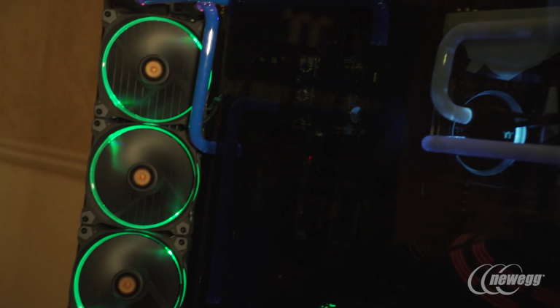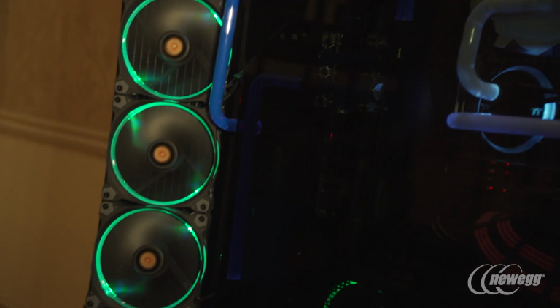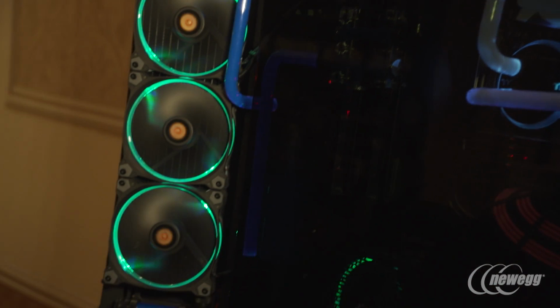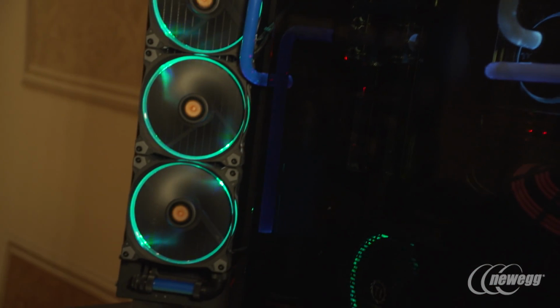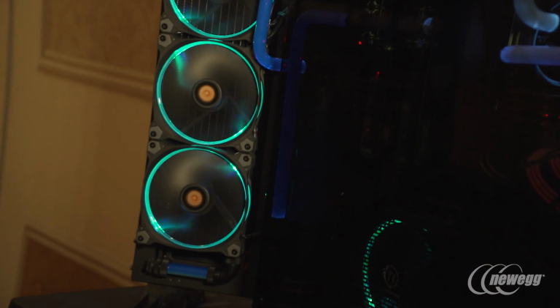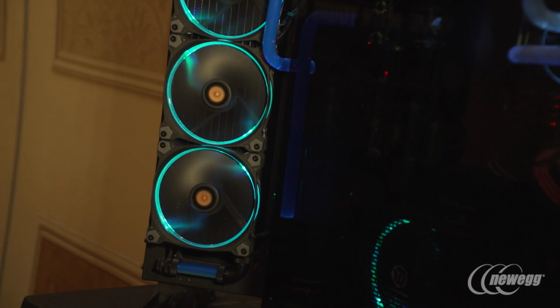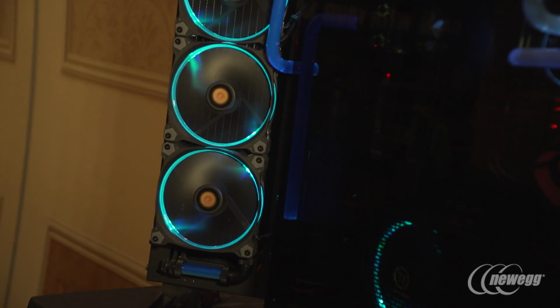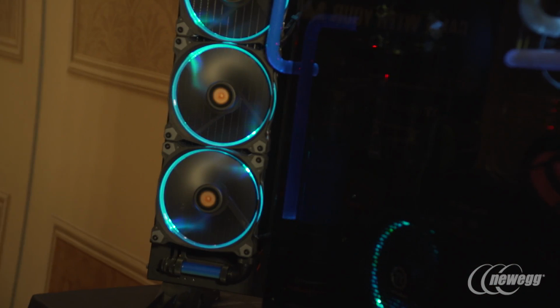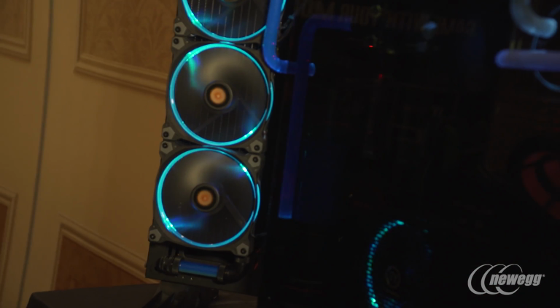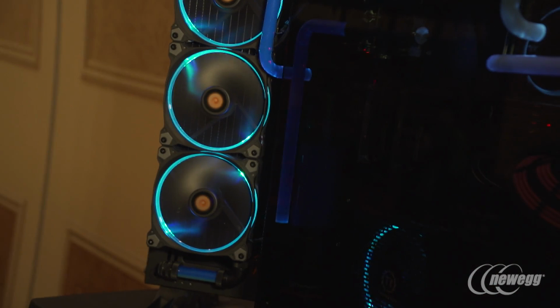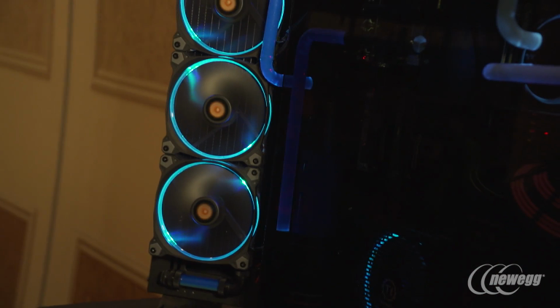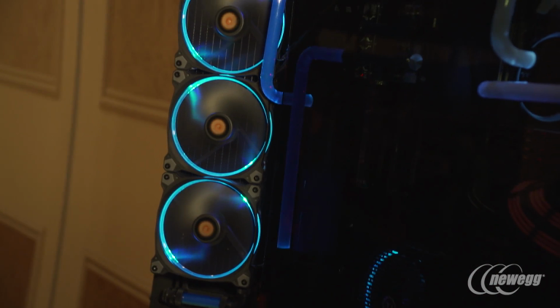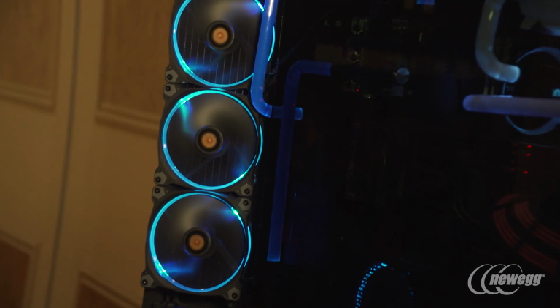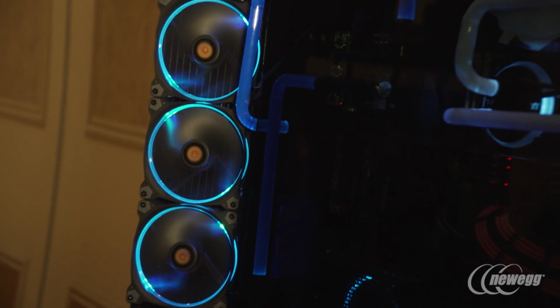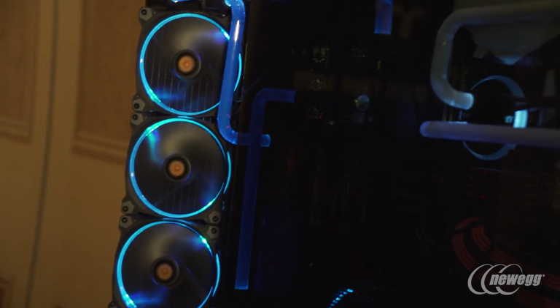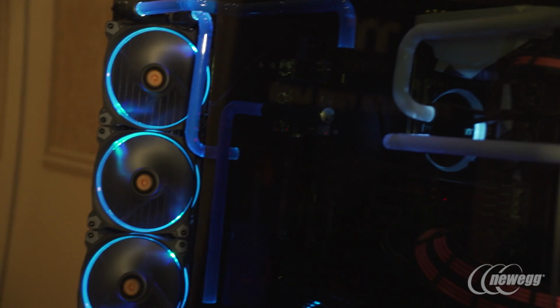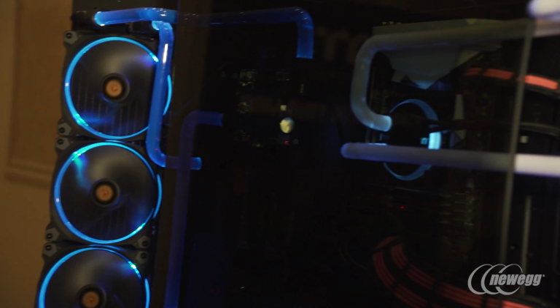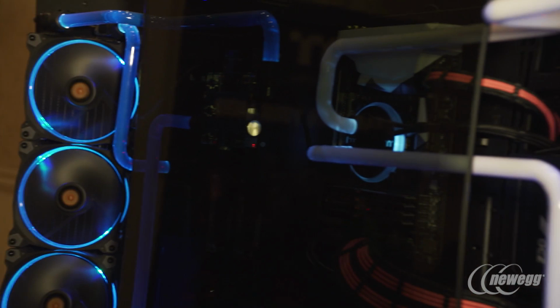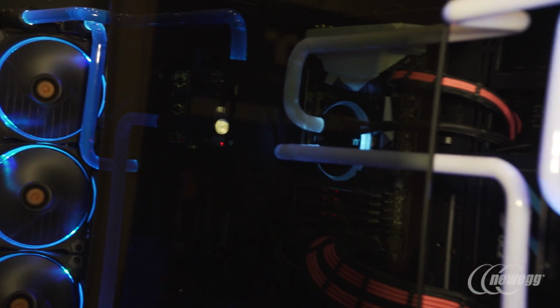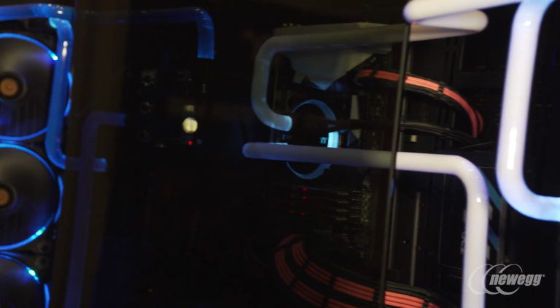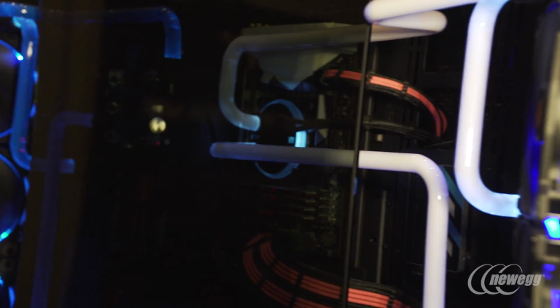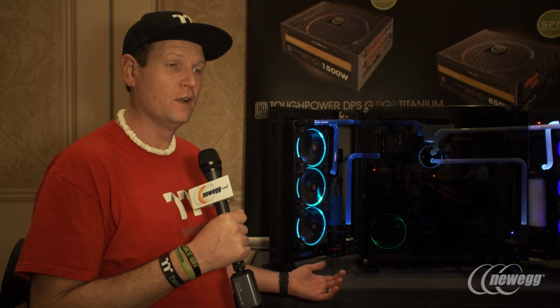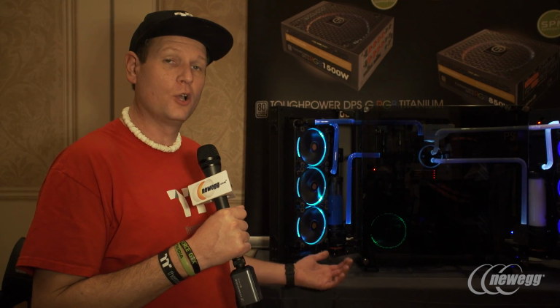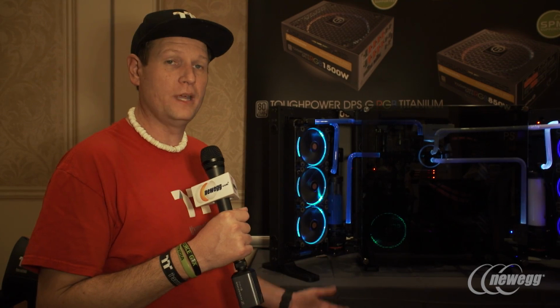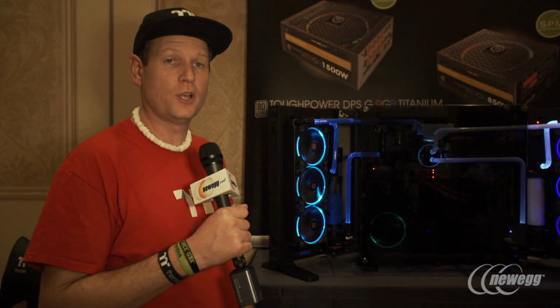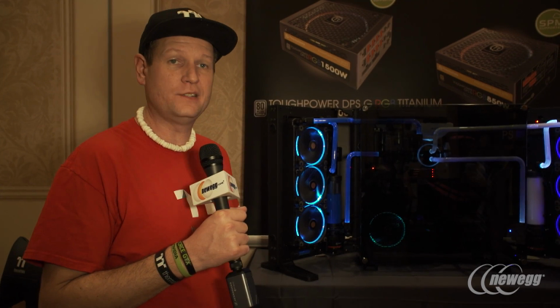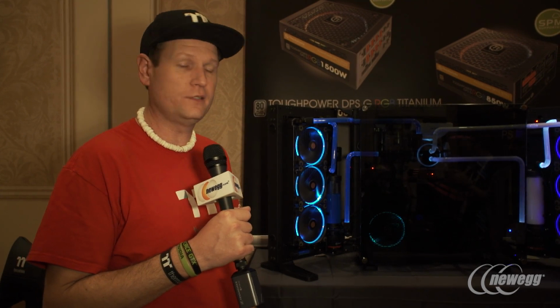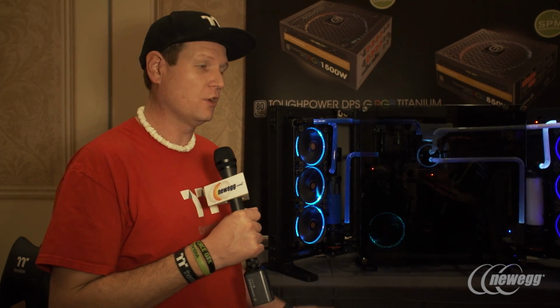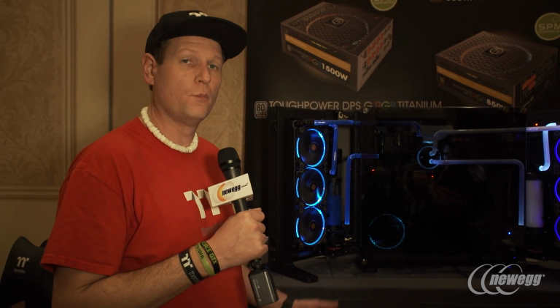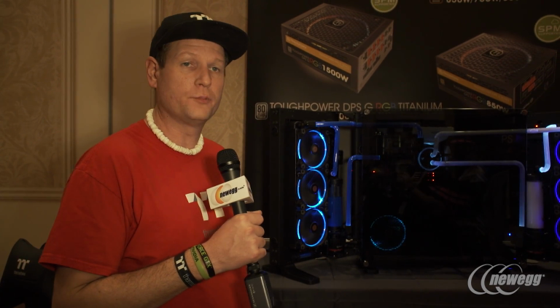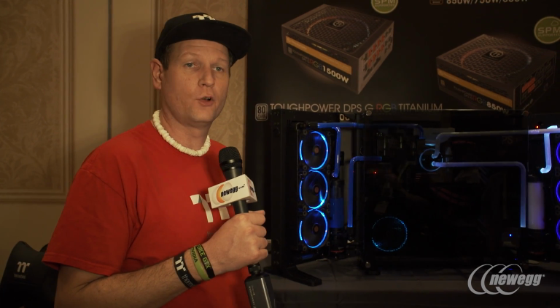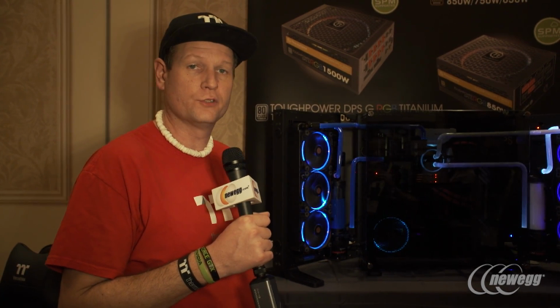The expansion sides allow a P series case to support a dual loop solution, so the P7 goes bigger within our P series to offer more options for our users.